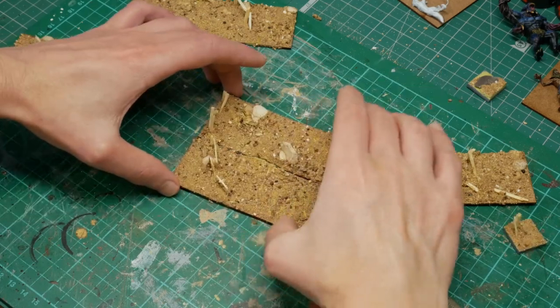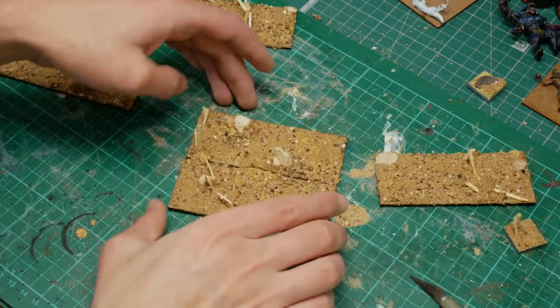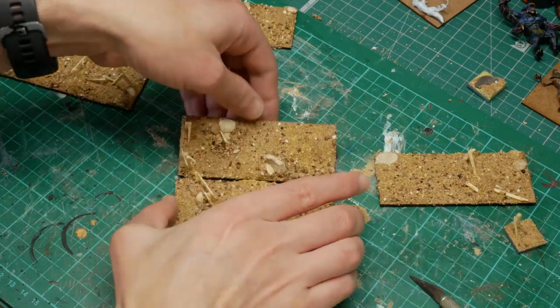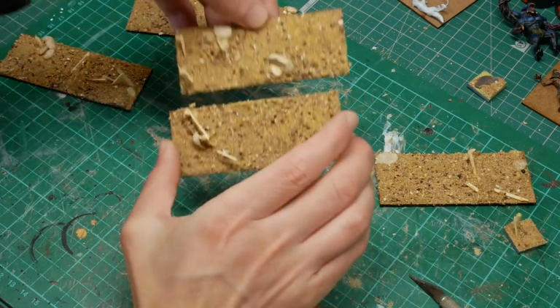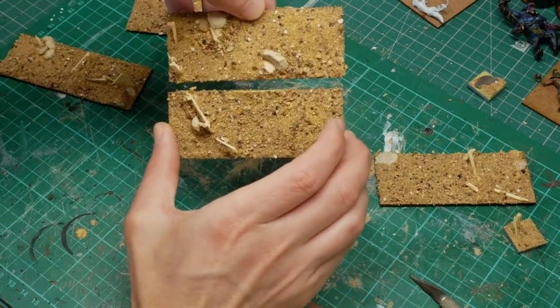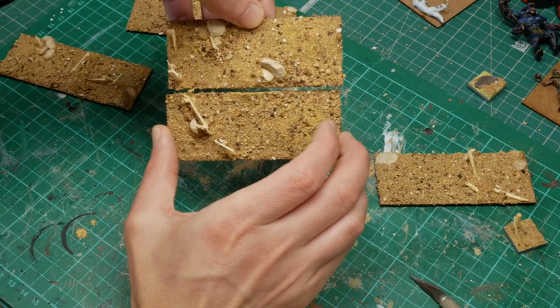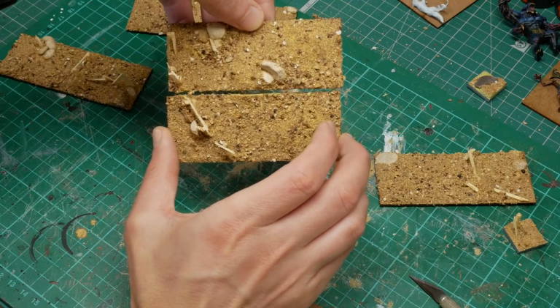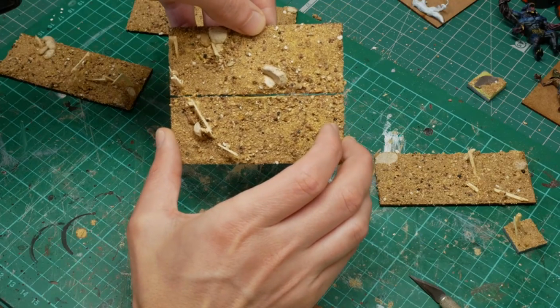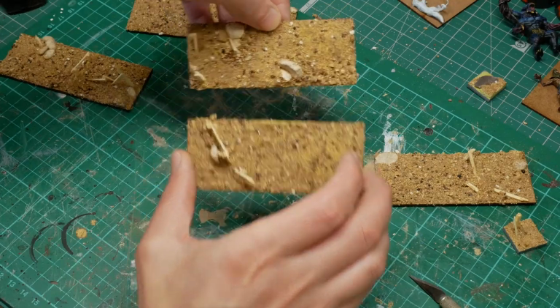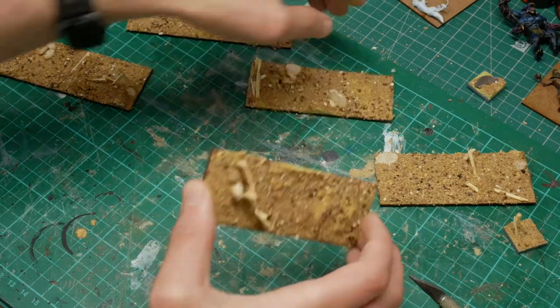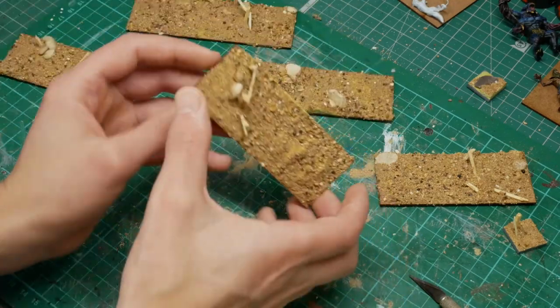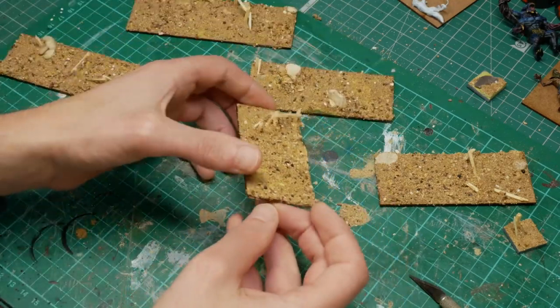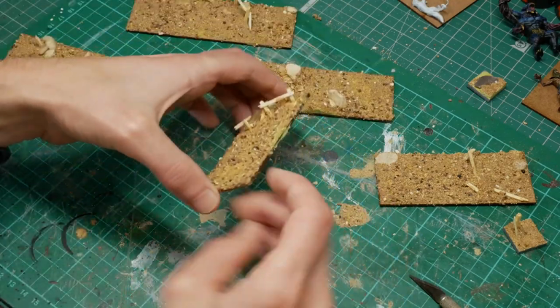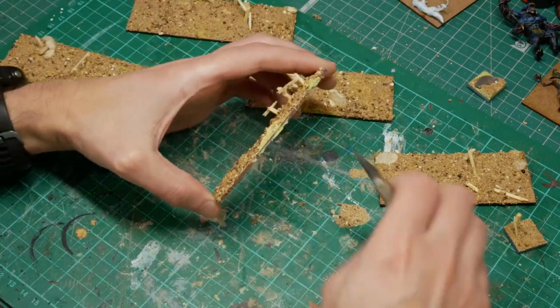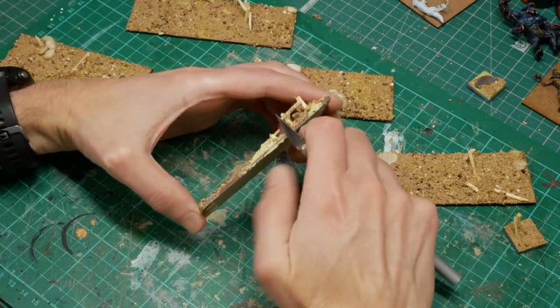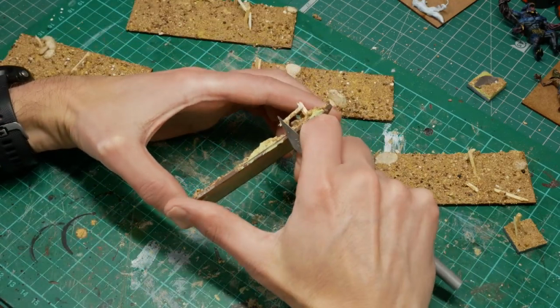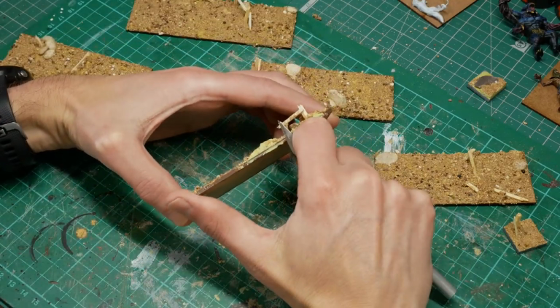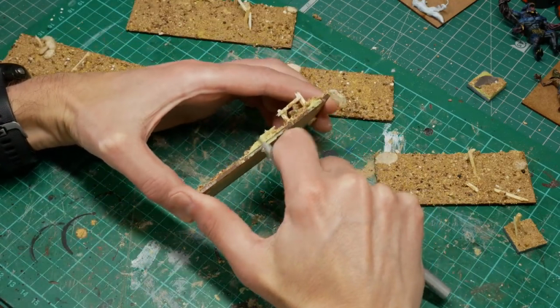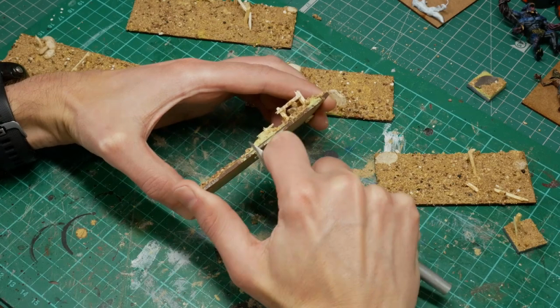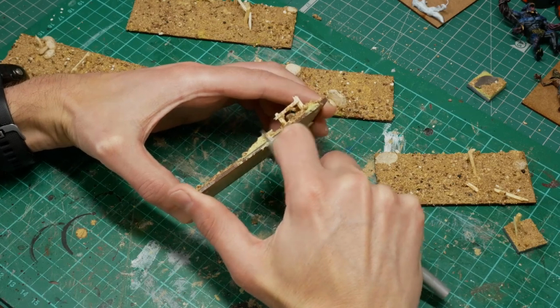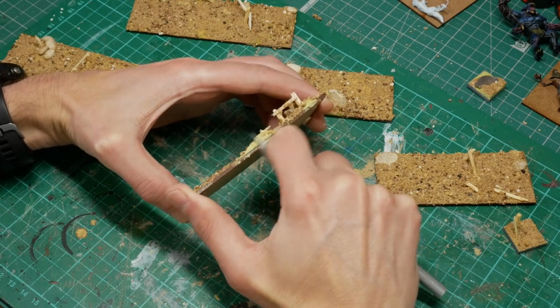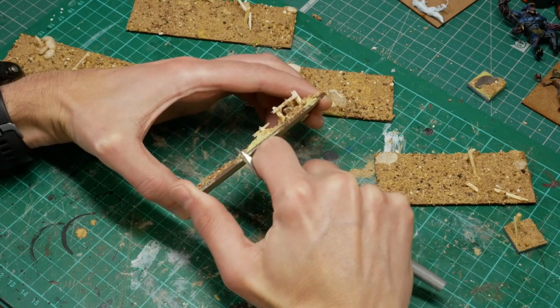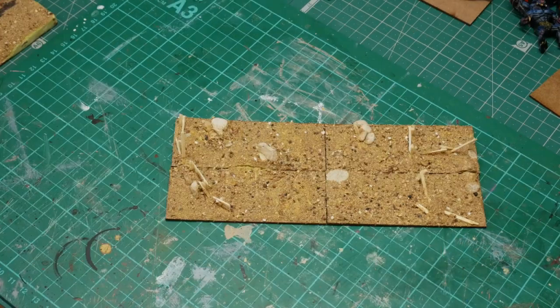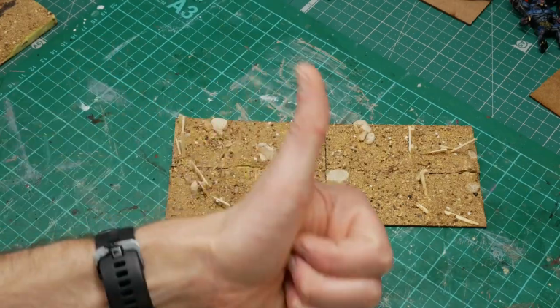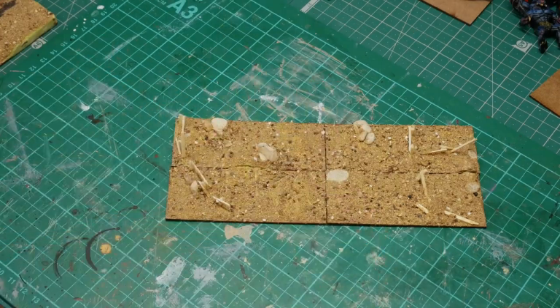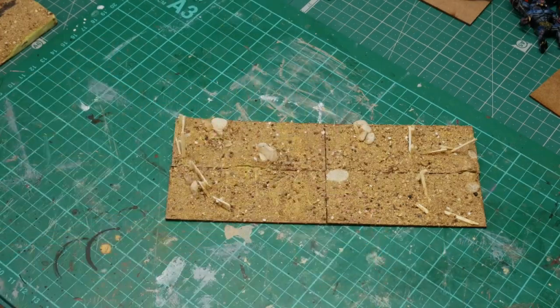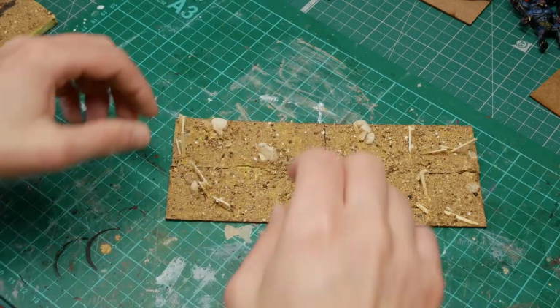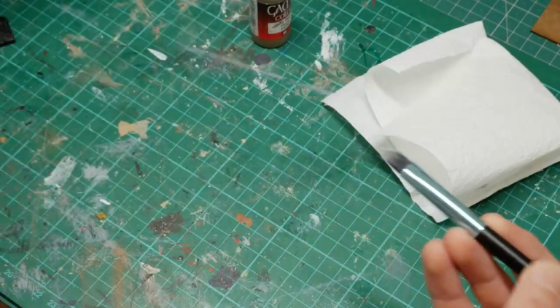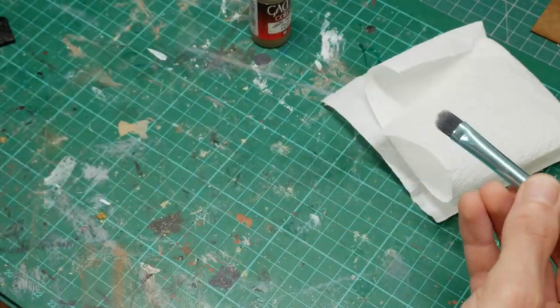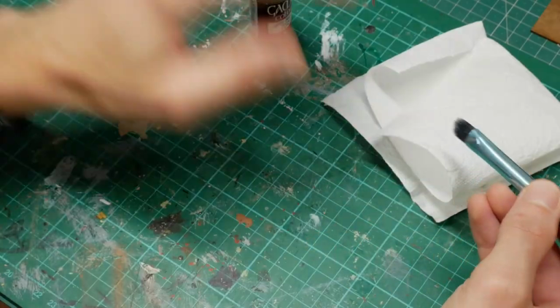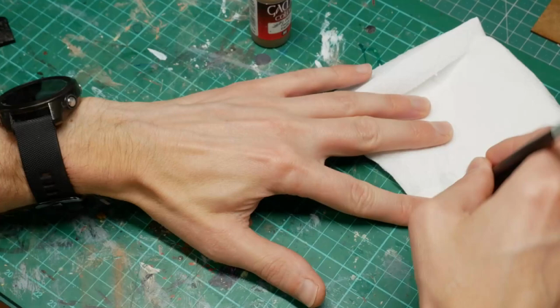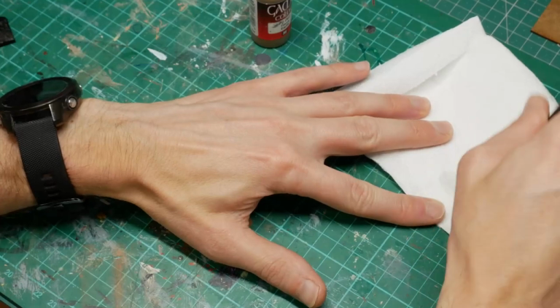You can see here that I needed to trim the edge of the bases to make them fit together as one piece. We're going to move on to the painting now, starting with some Vallejo Earth colour.